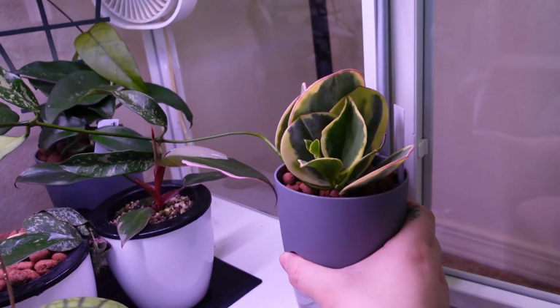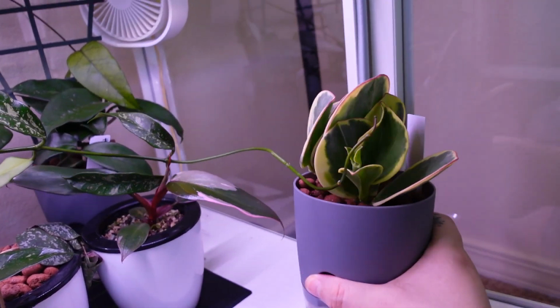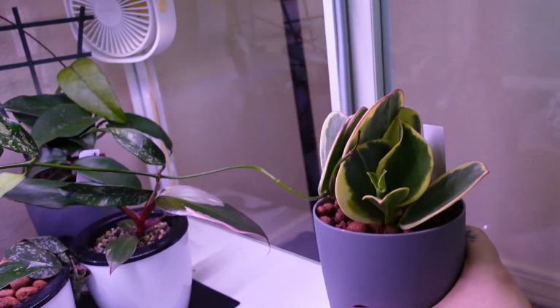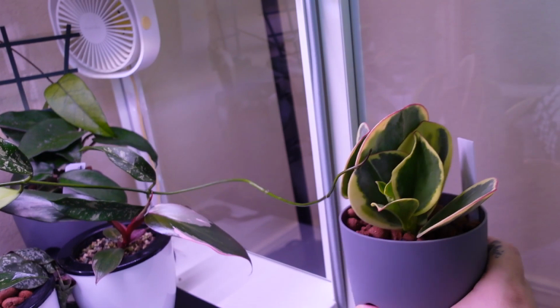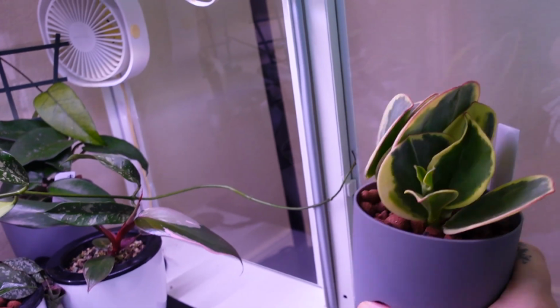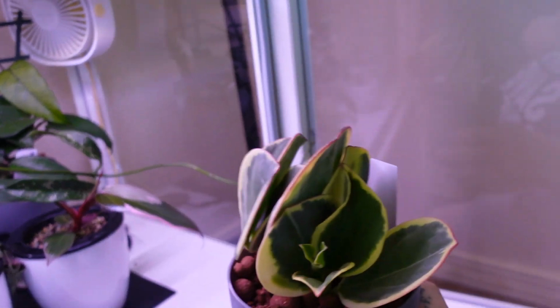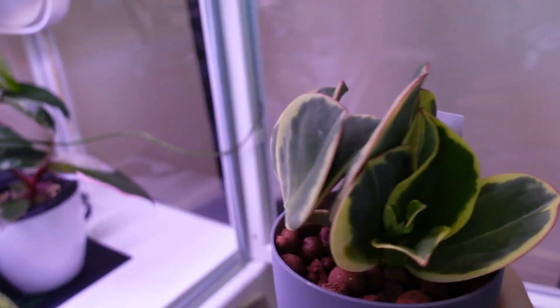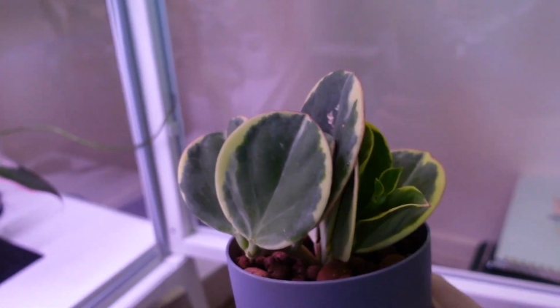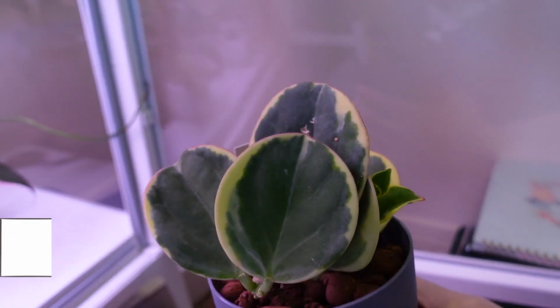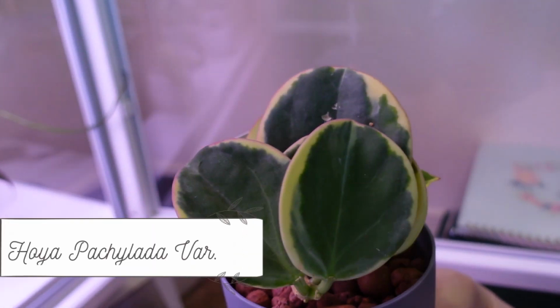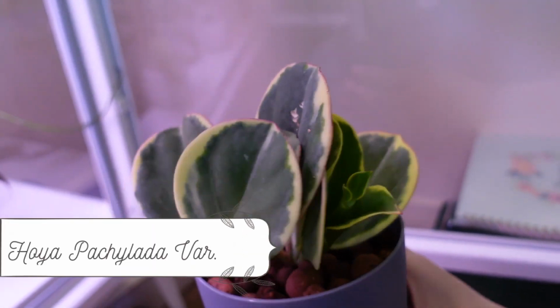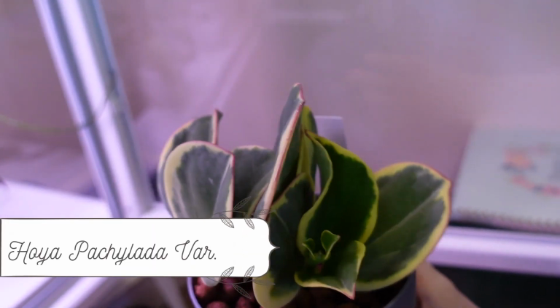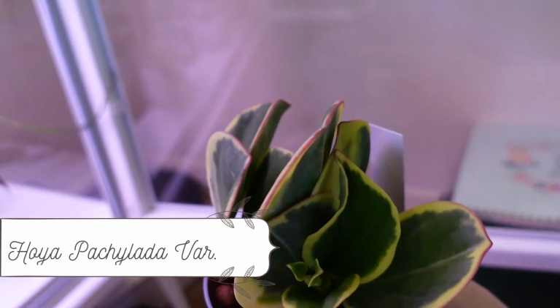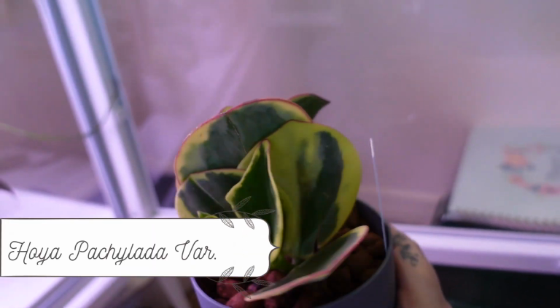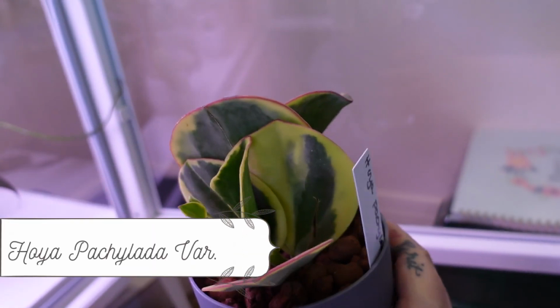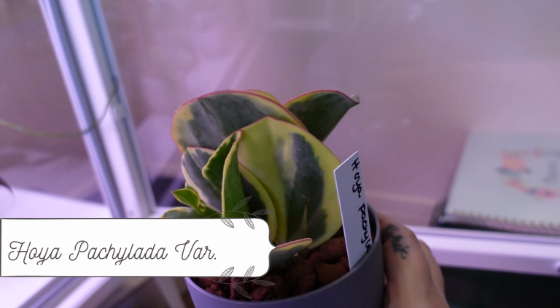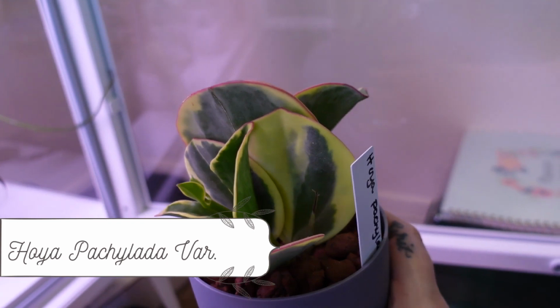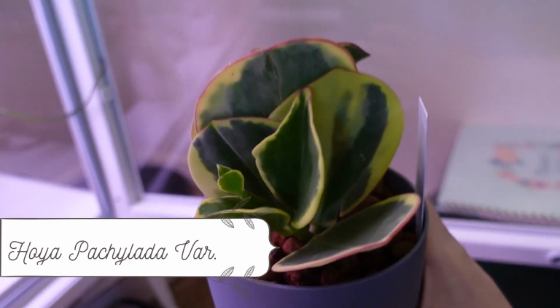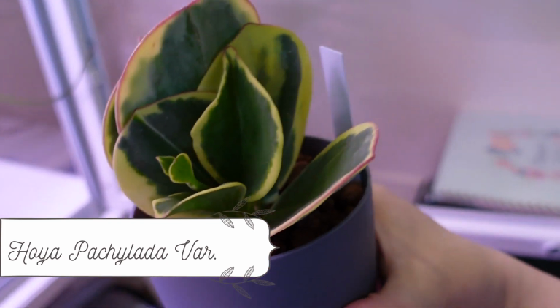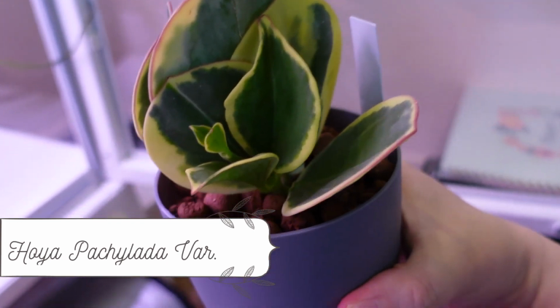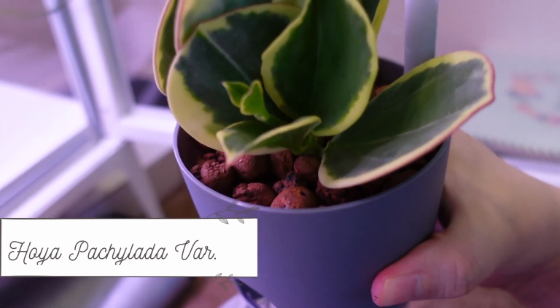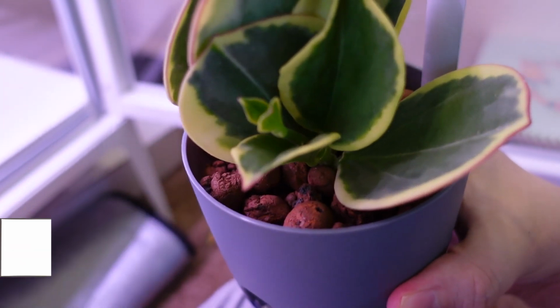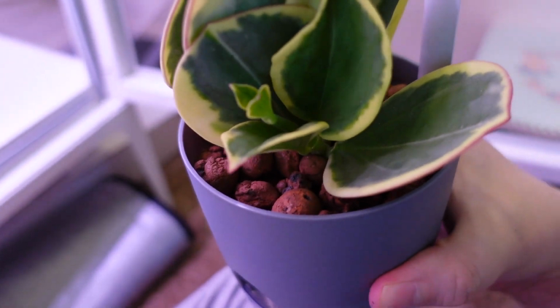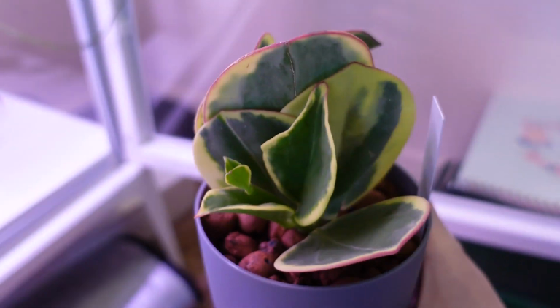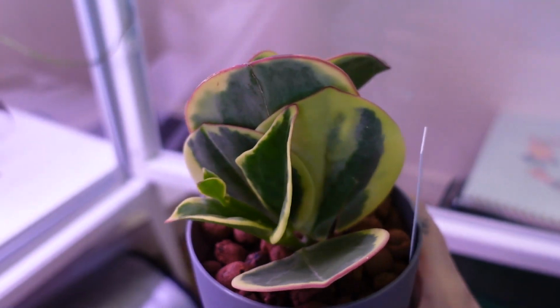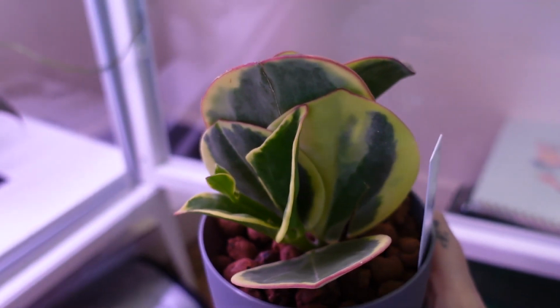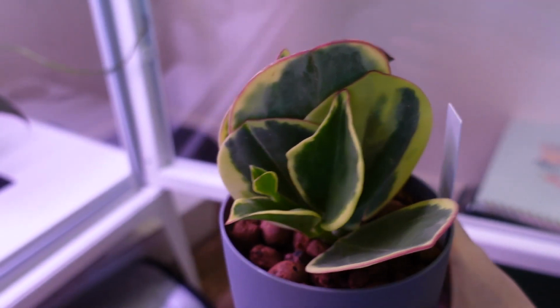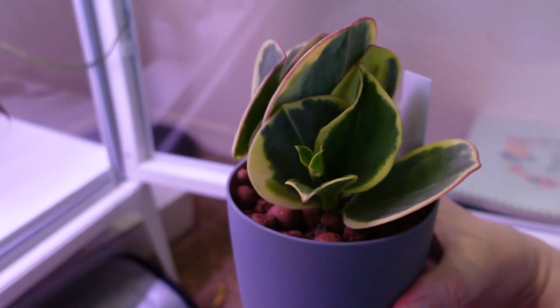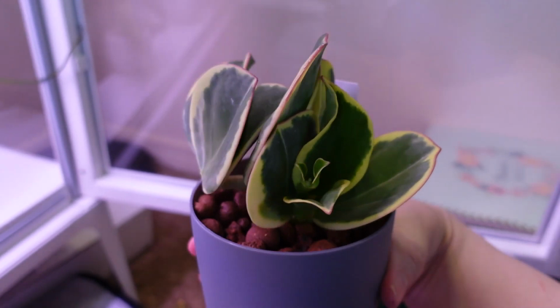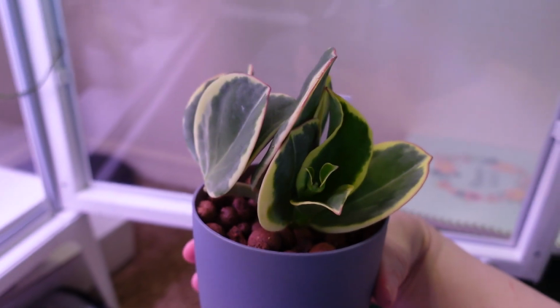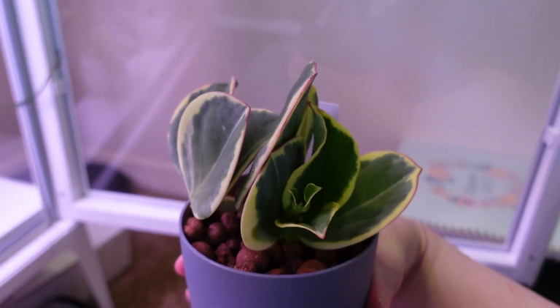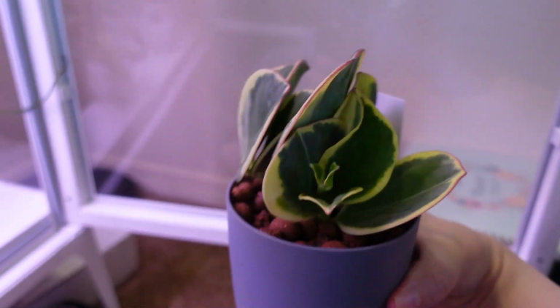You guys might remember this from my import video — this is Hoya paquillata variegata. It's got some new growth coming in right there. She's in LECA and doing really well.